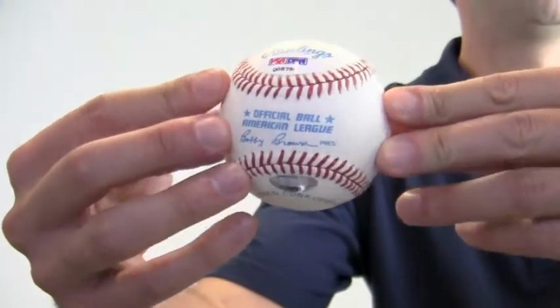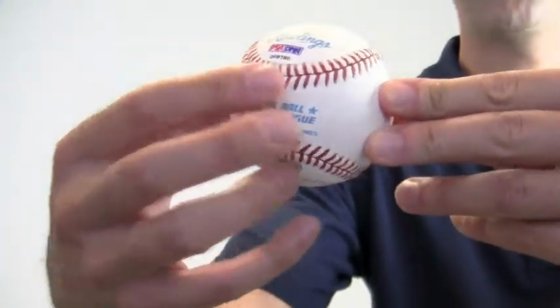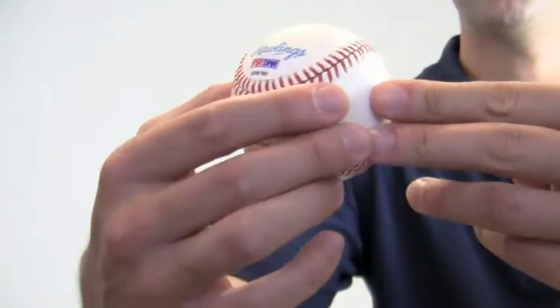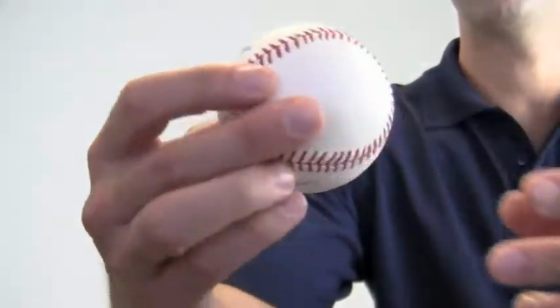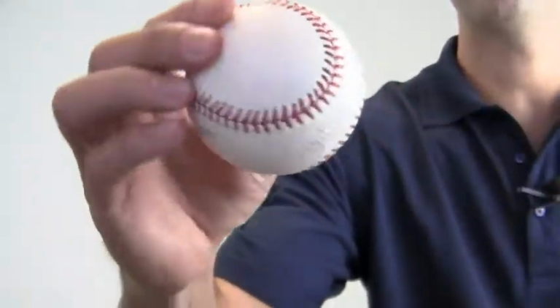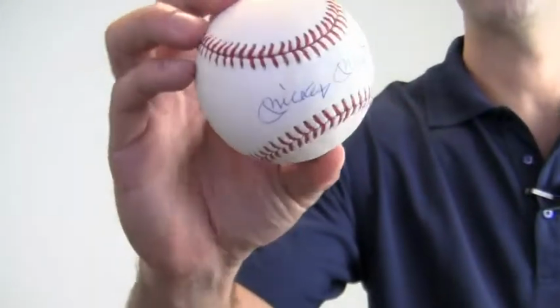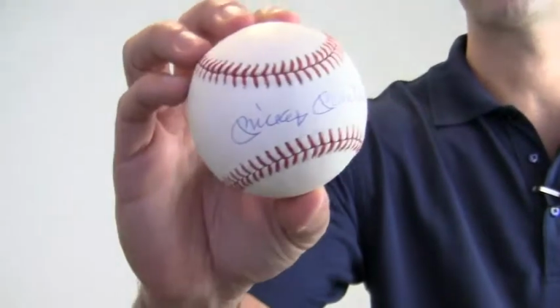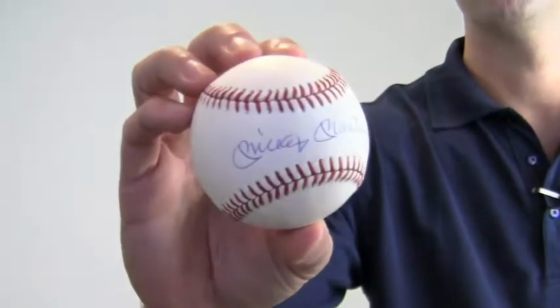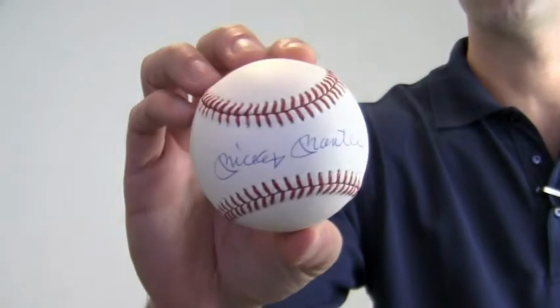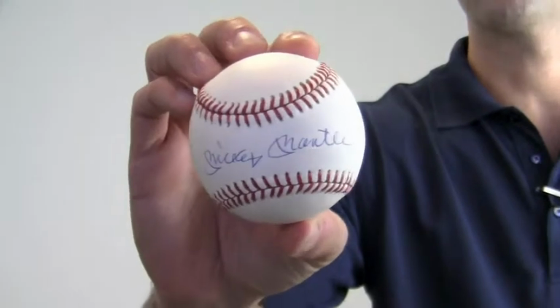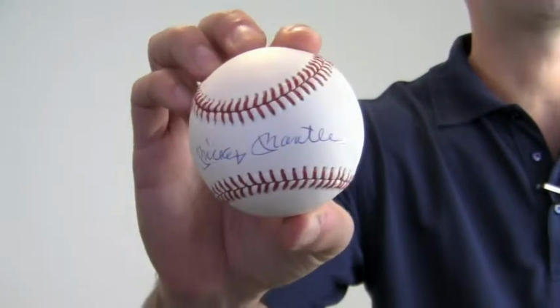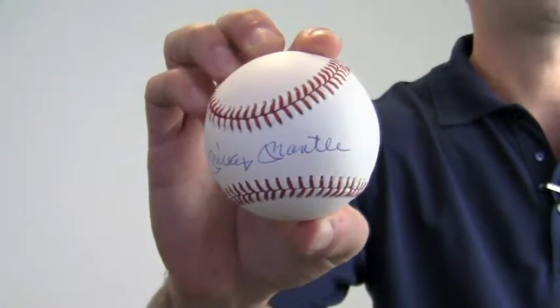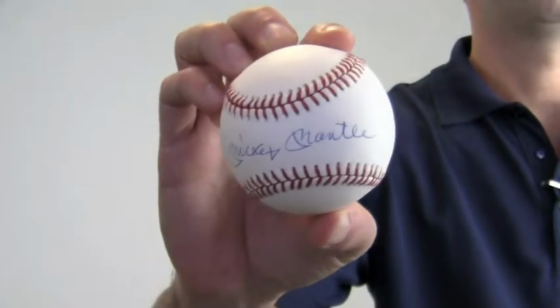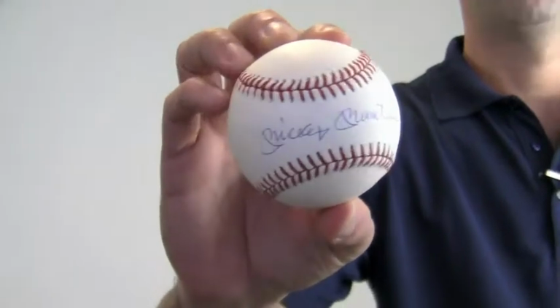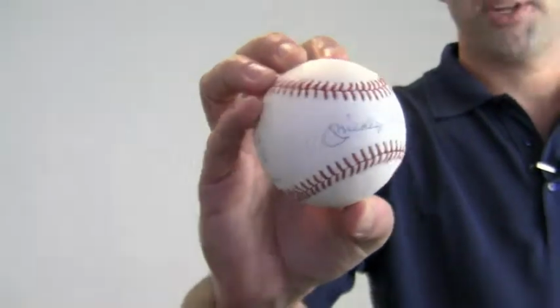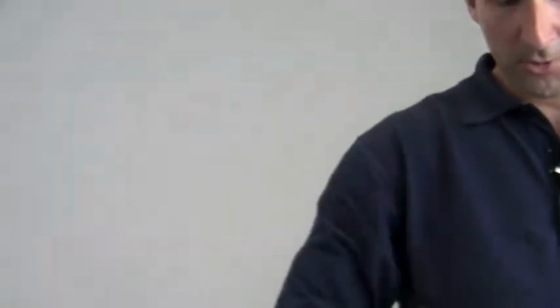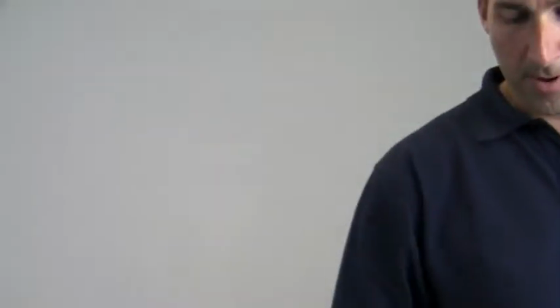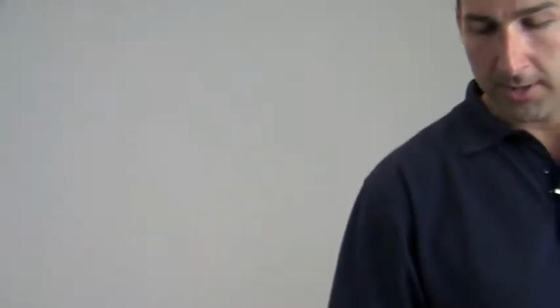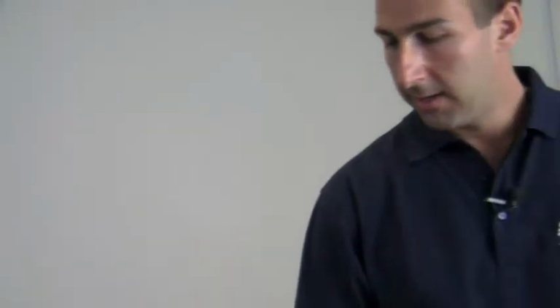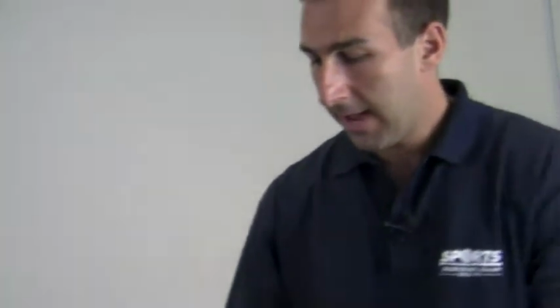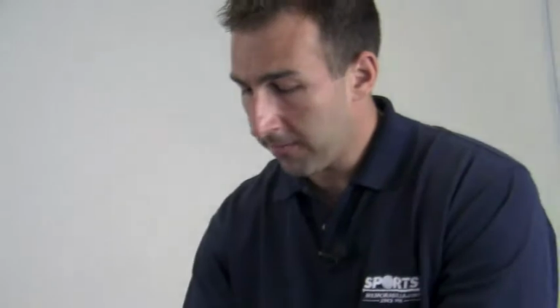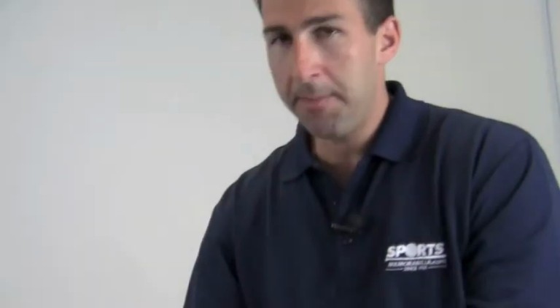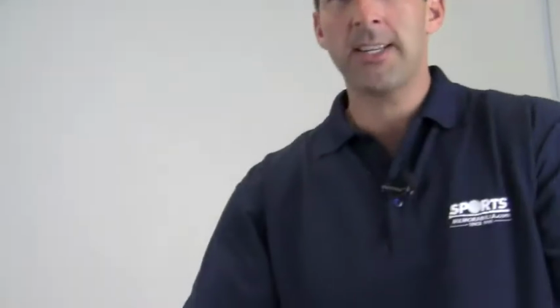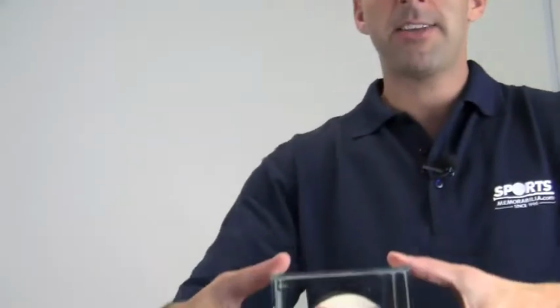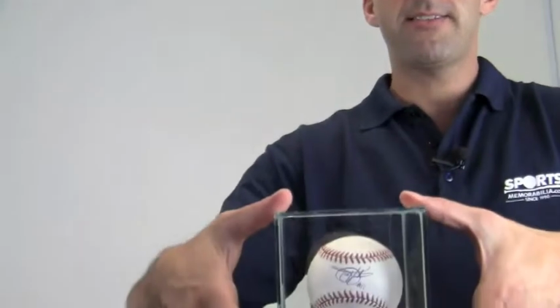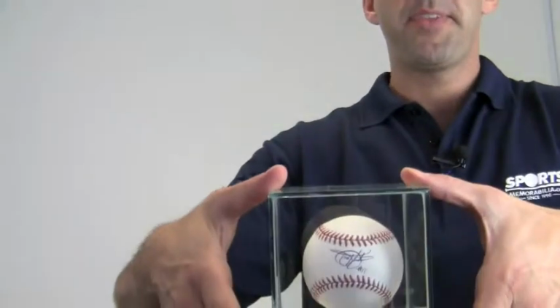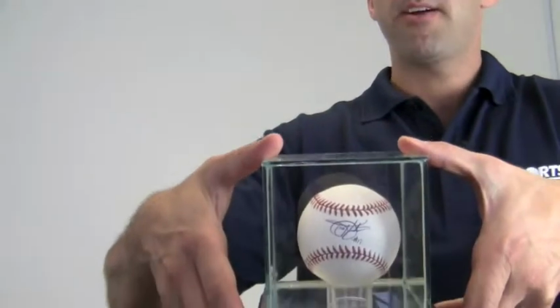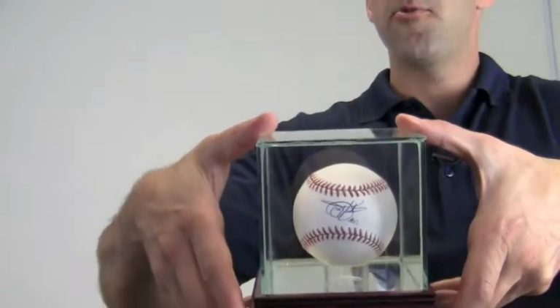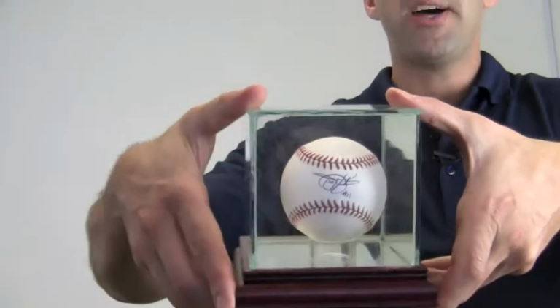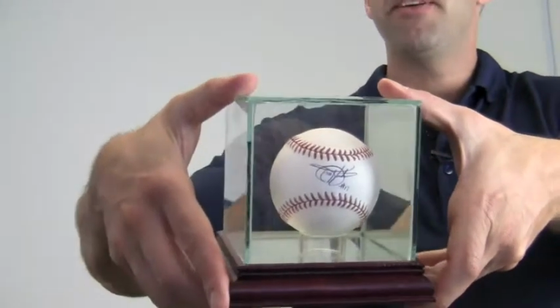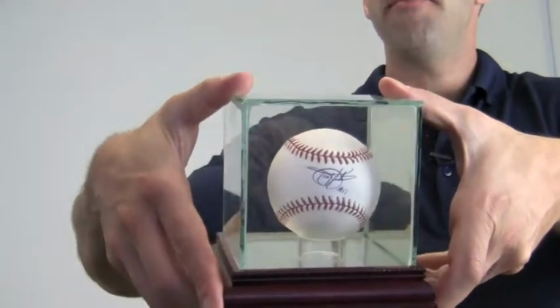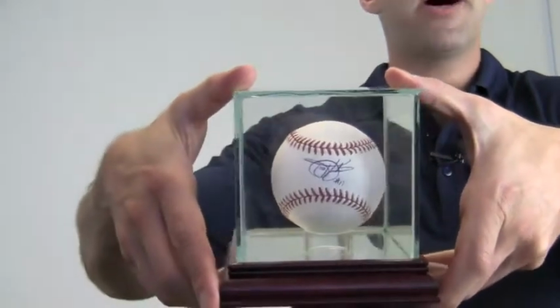This will make a great addition to any baseball fan's collection or a perfect gift. To protect and preserve your memorabilia, add one of our UV protected glass cases. It comes with a removable top and mirrored bottom.